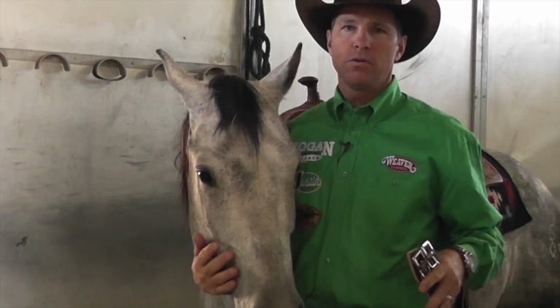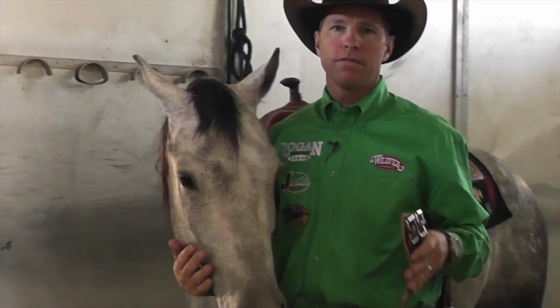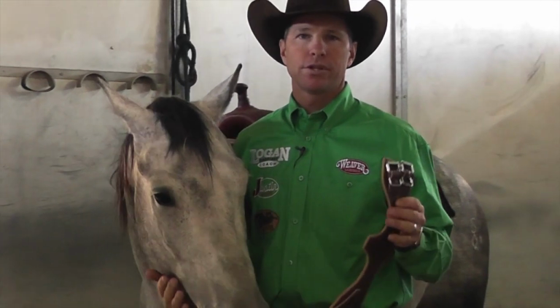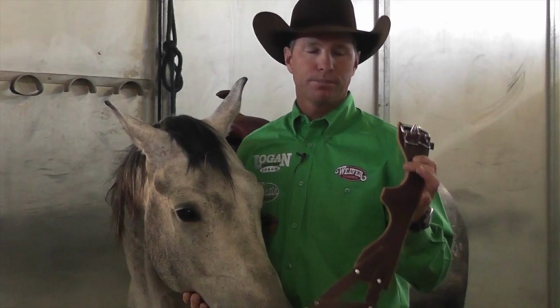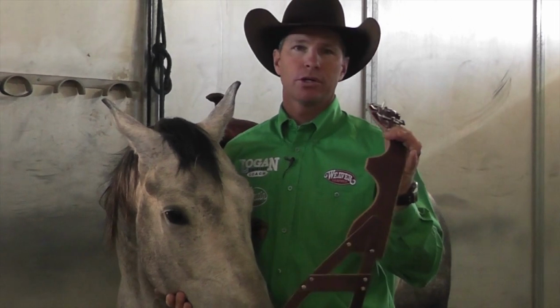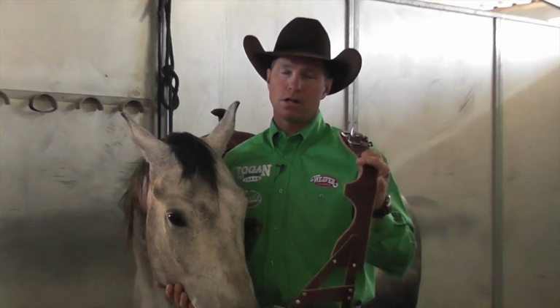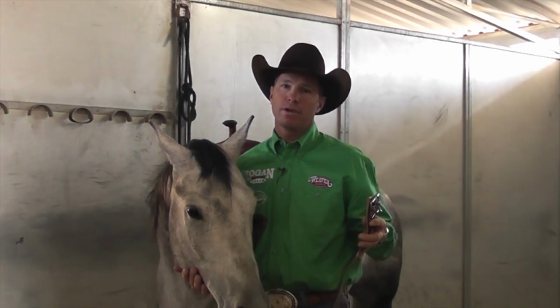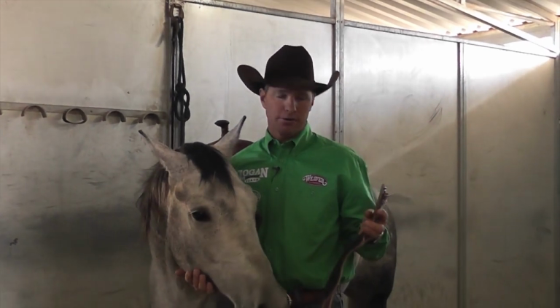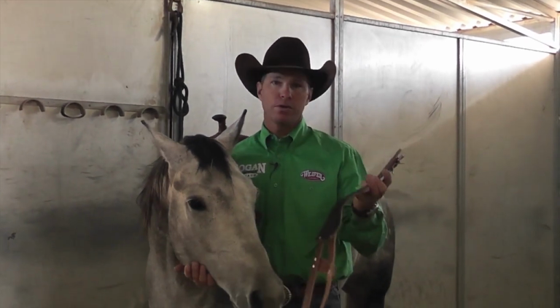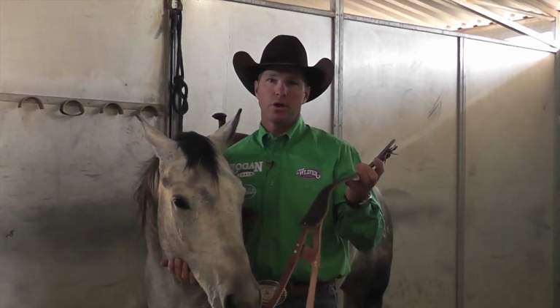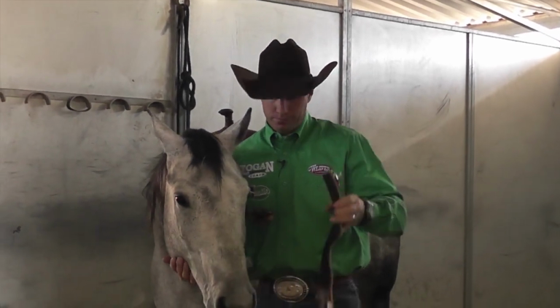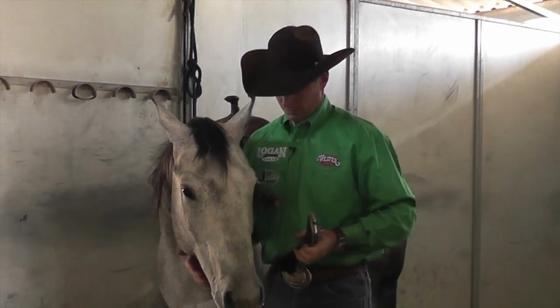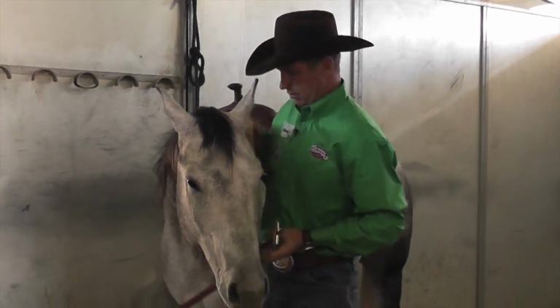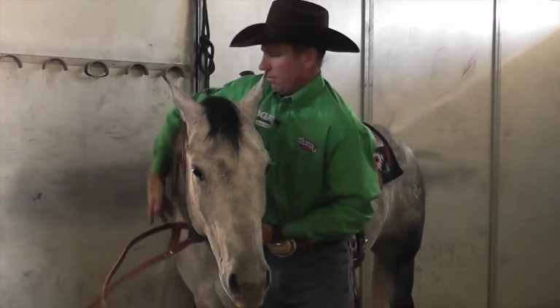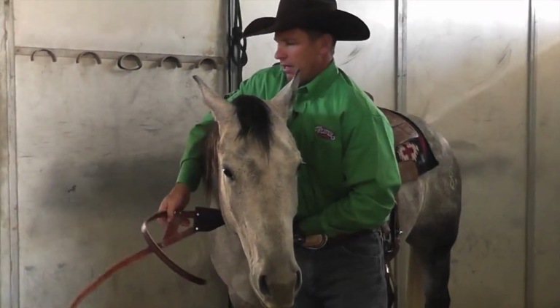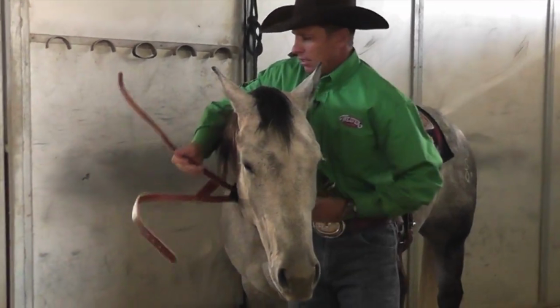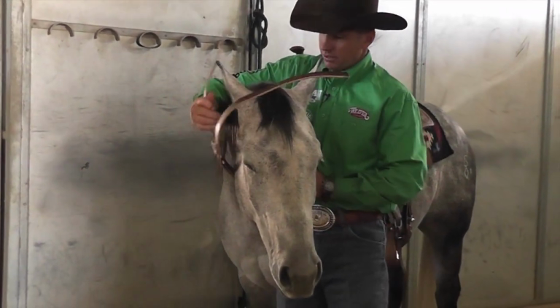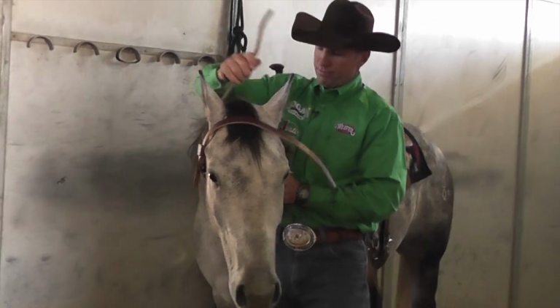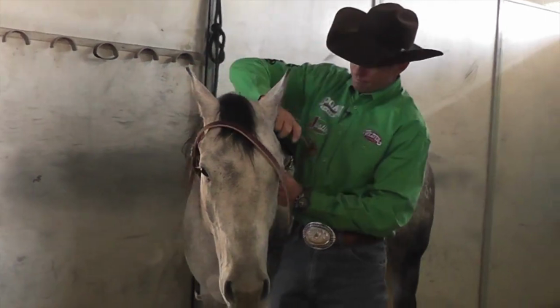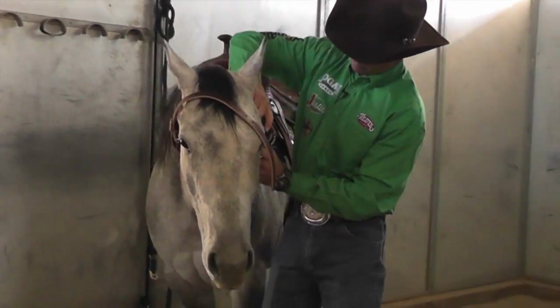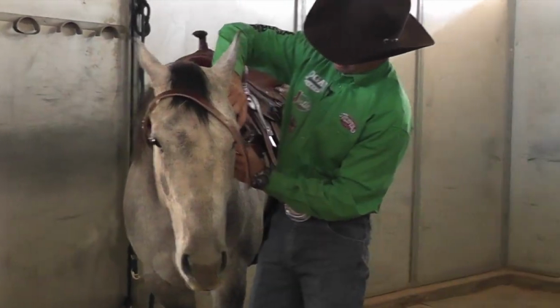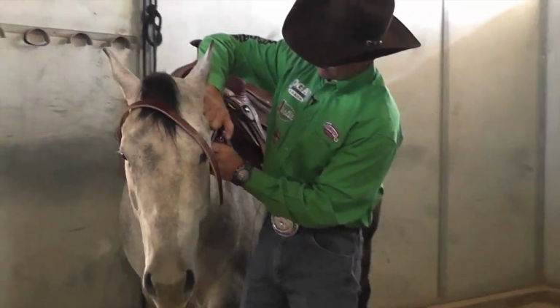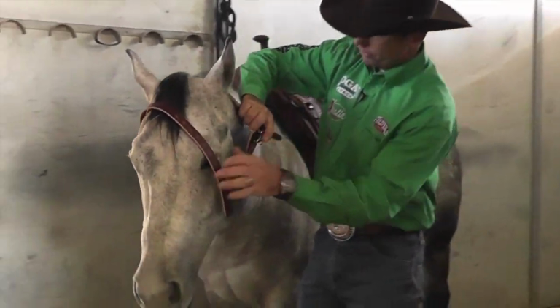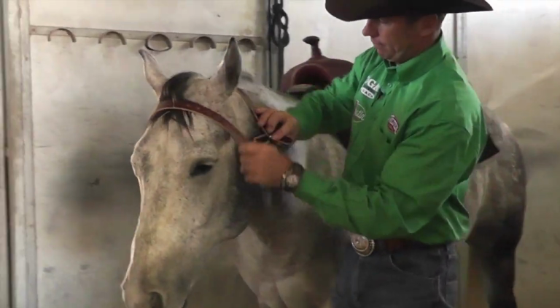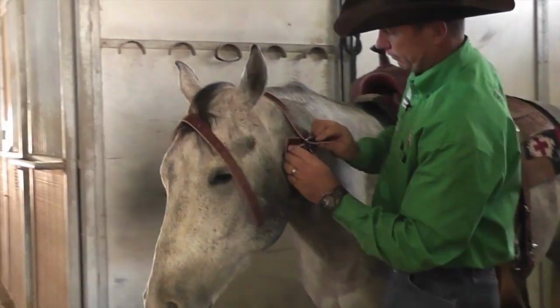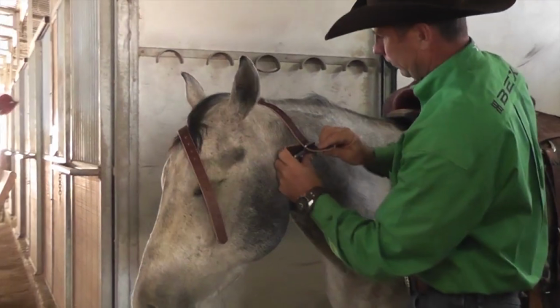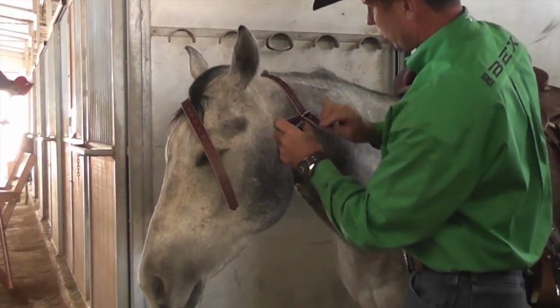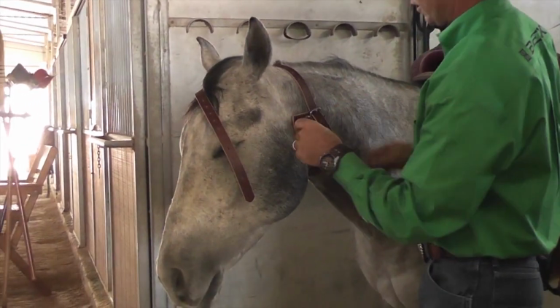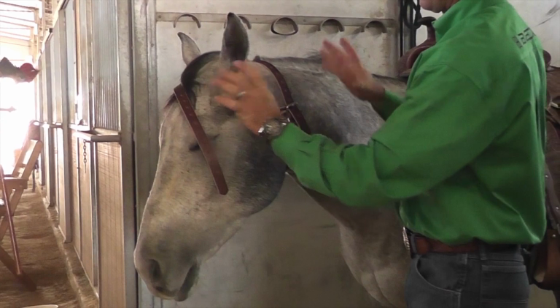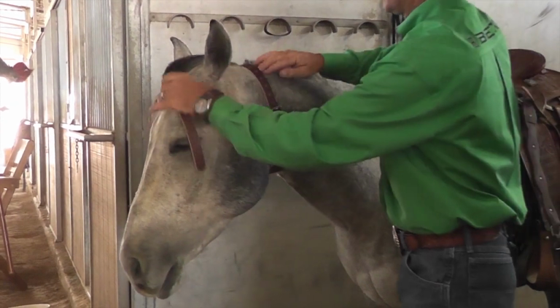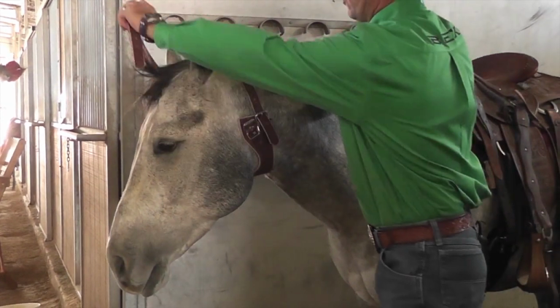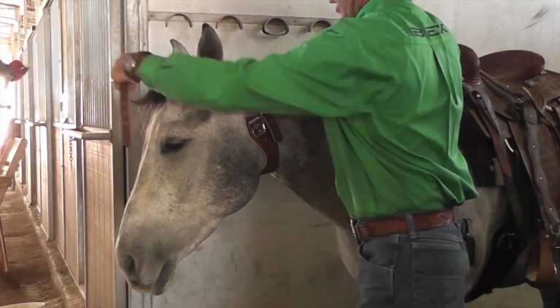If you have a horse that cribs, the Miracle Collar from Weaver Leather is the only way to go. To properly fit, attach the strap behind the ears first and just connect it to where it will stay on the horse's head.